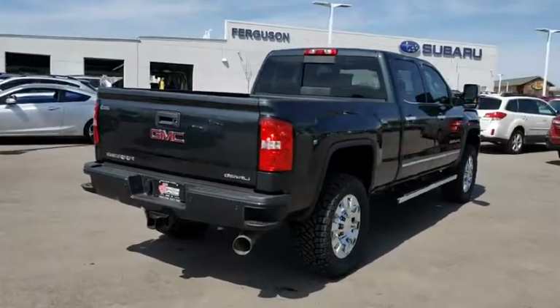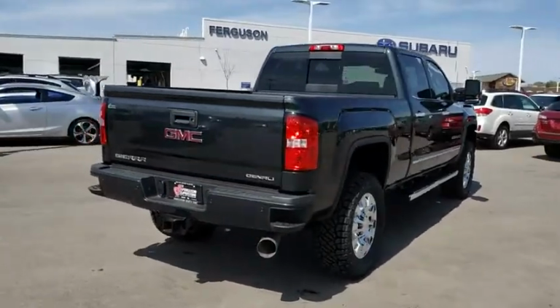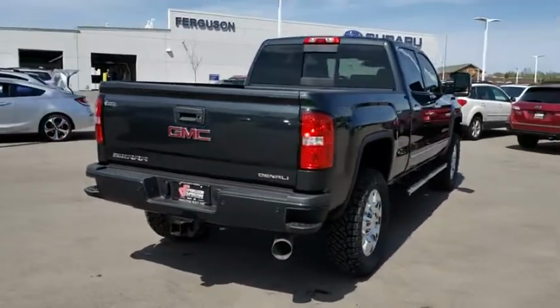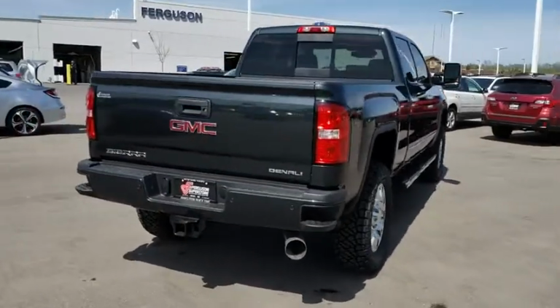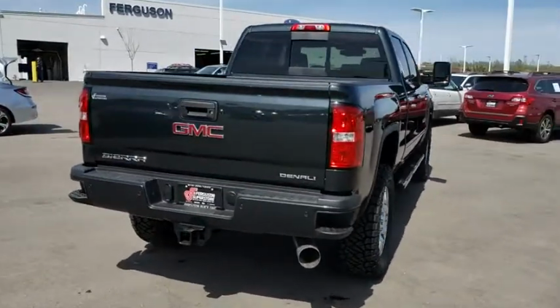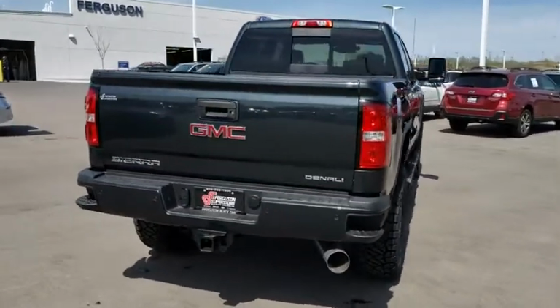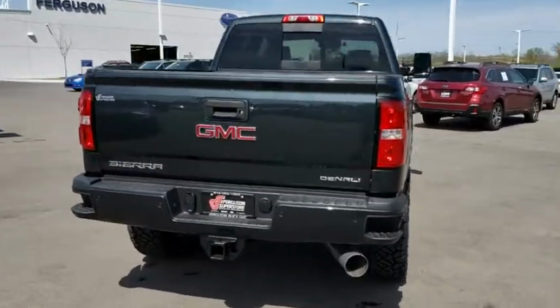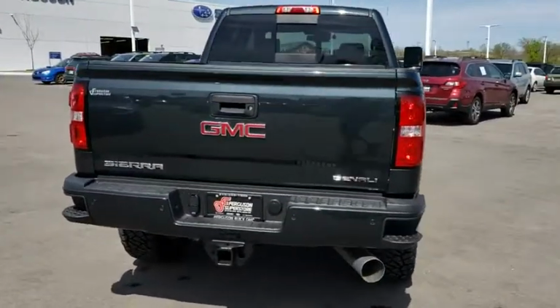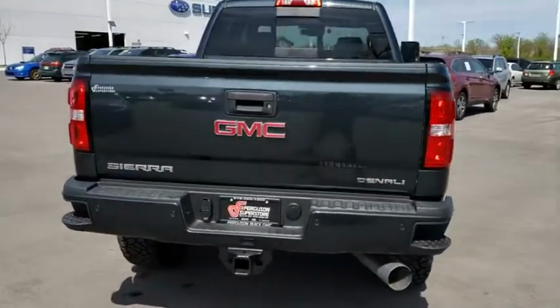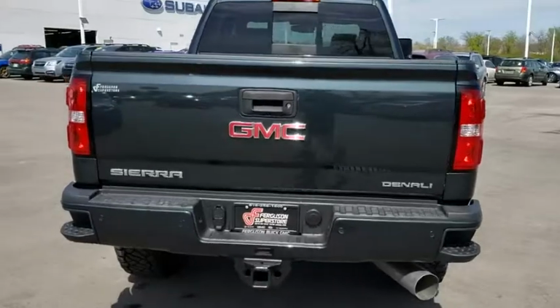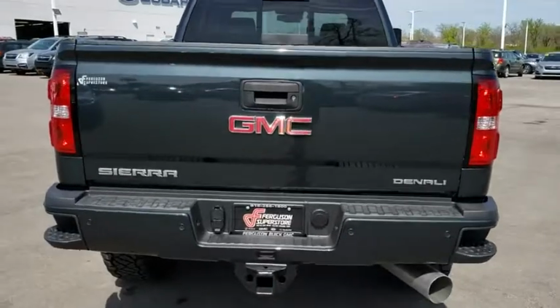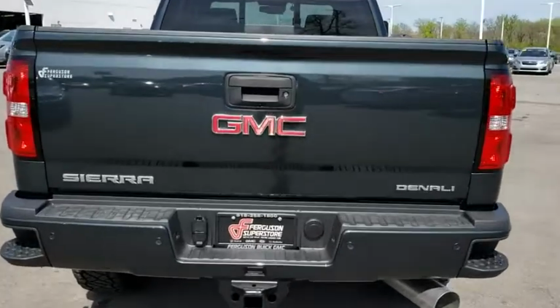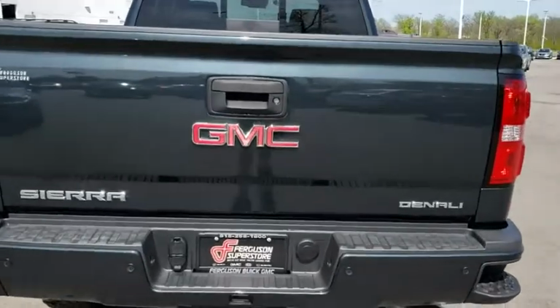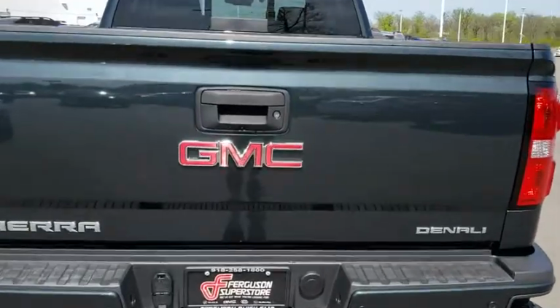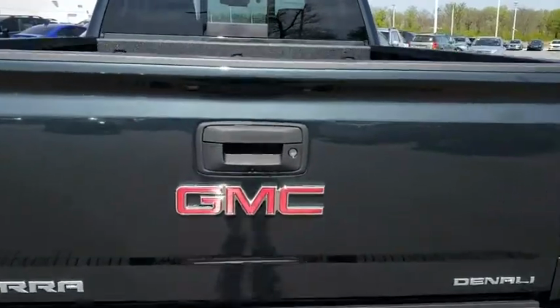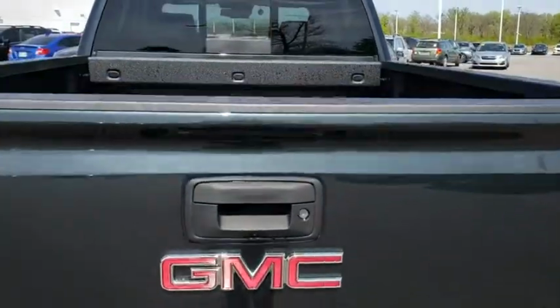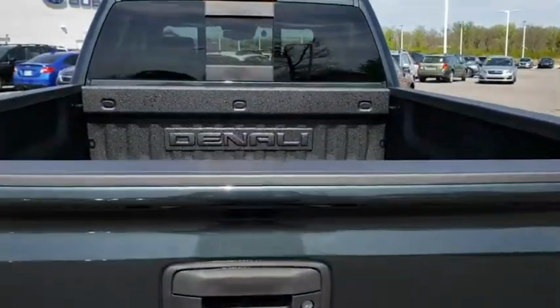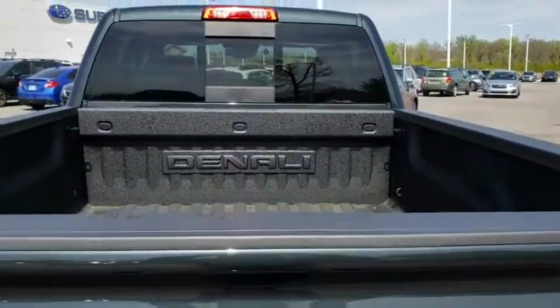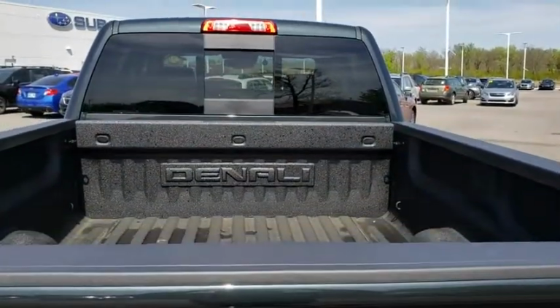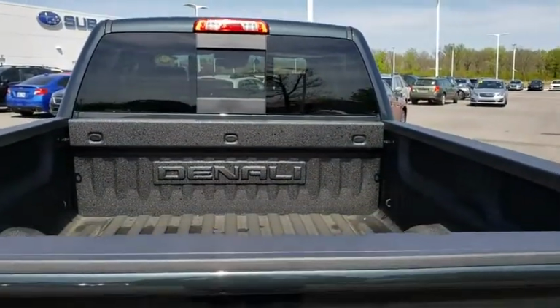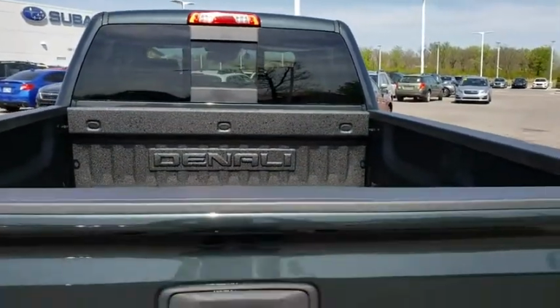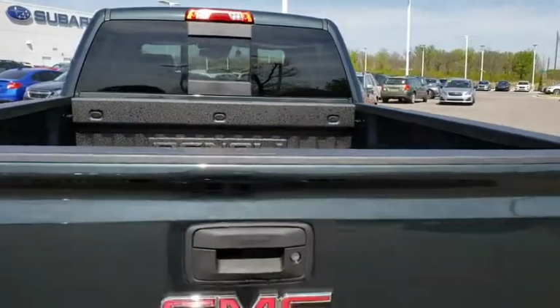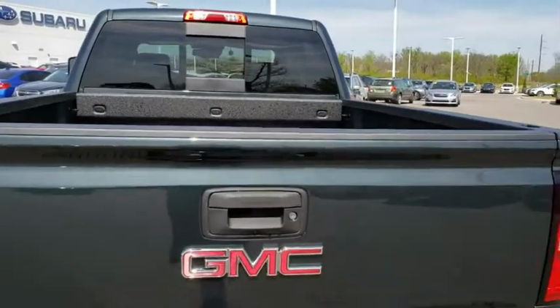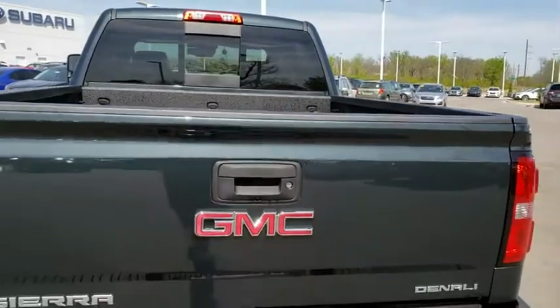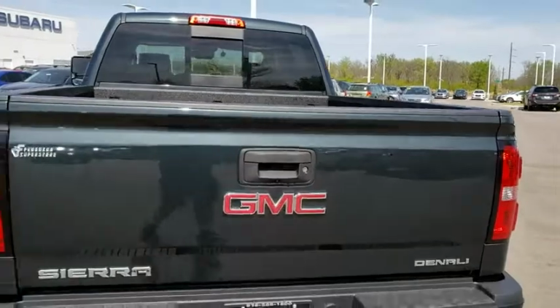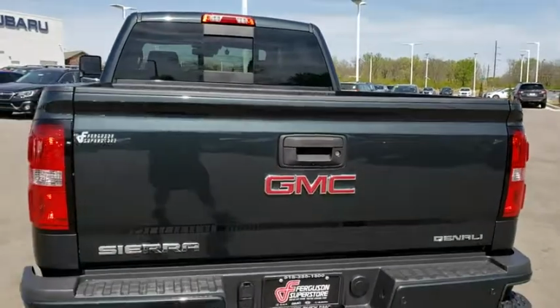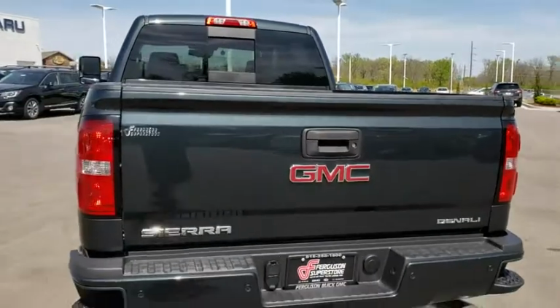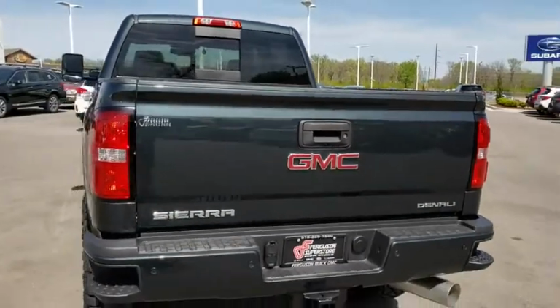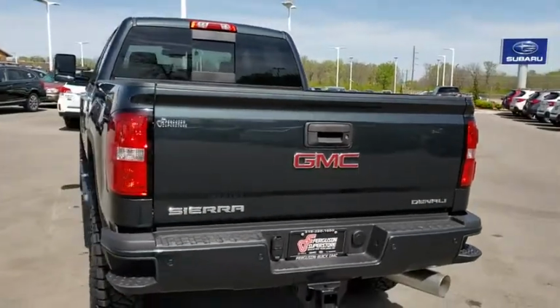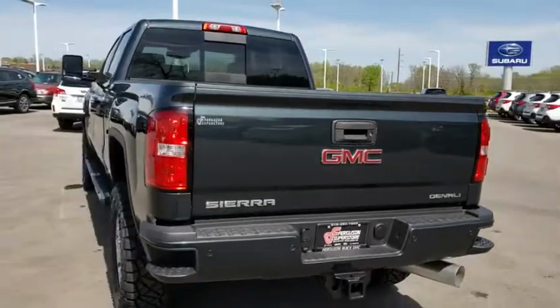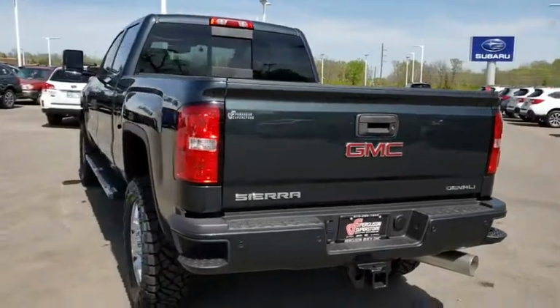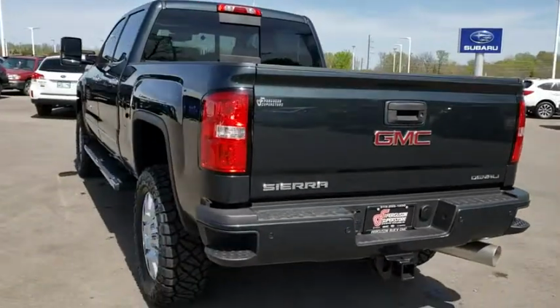Adjustable steering wheel, power steering, floor mats, cruise control, auto dimming rear view mirror, aluminum wheels, four wheel disc brakes. This beauty is sure to make you the talk of the neighborhood.